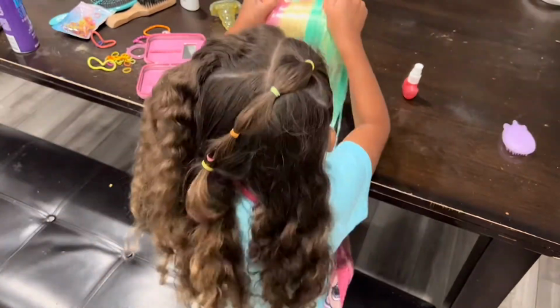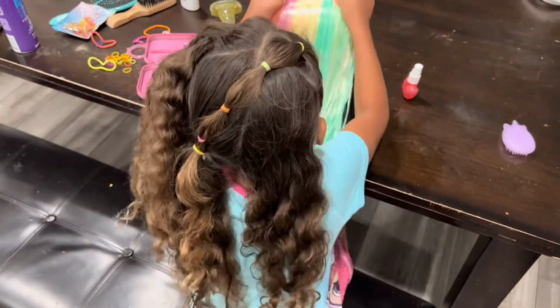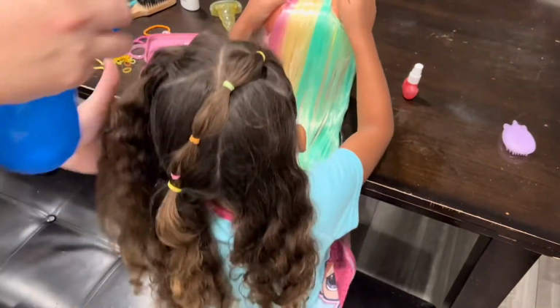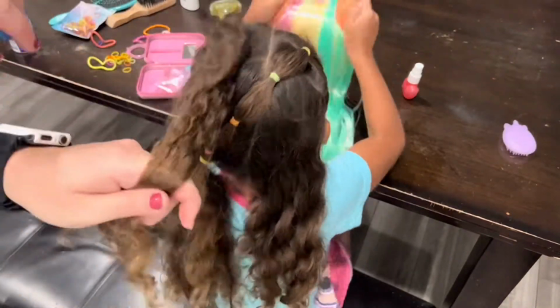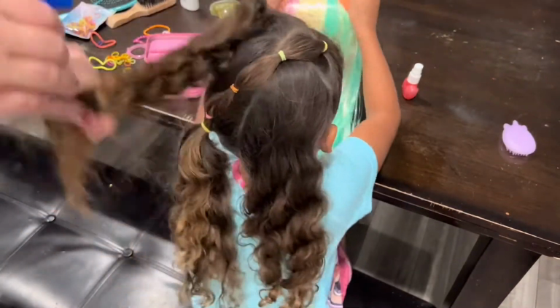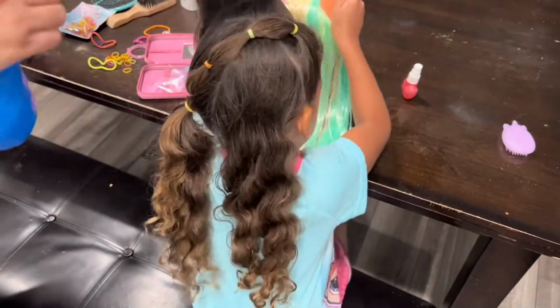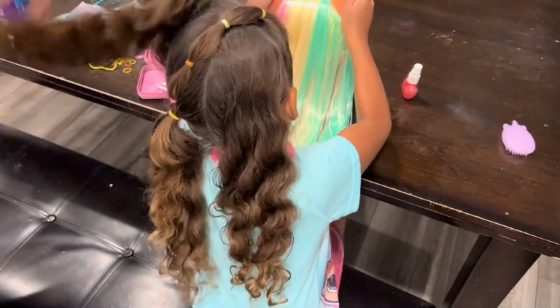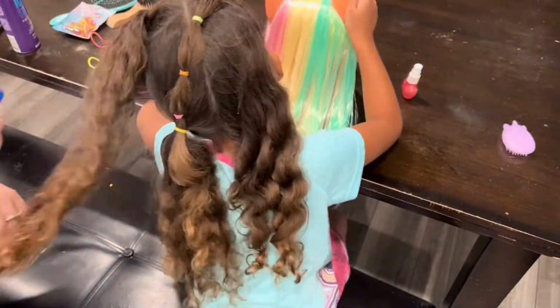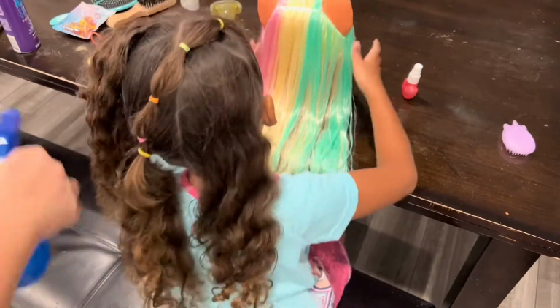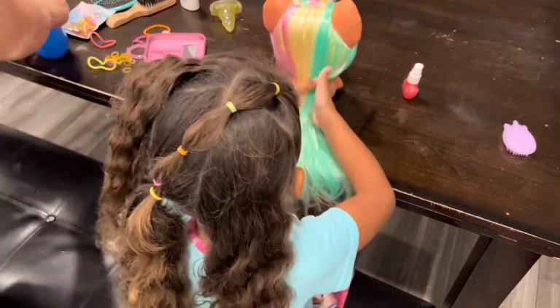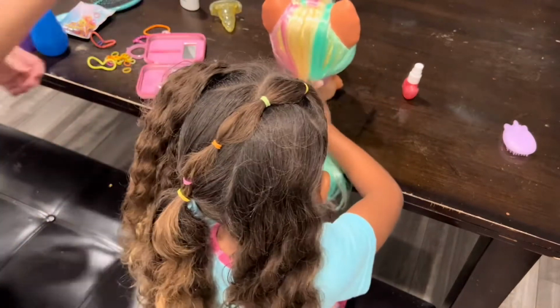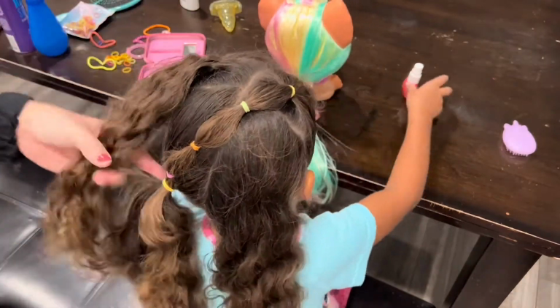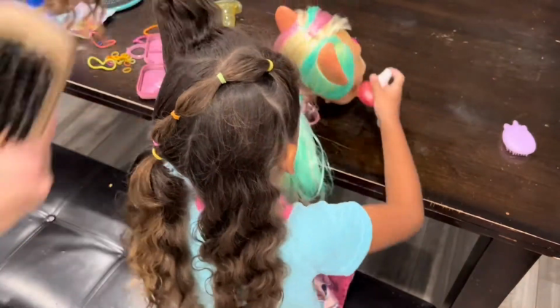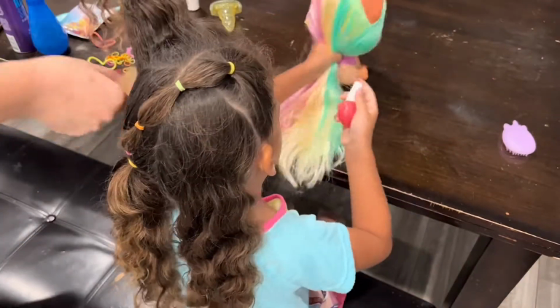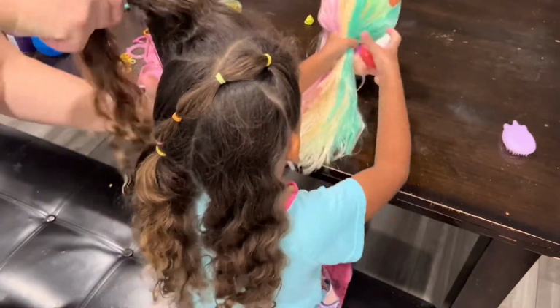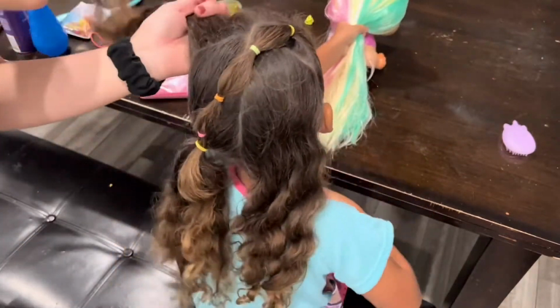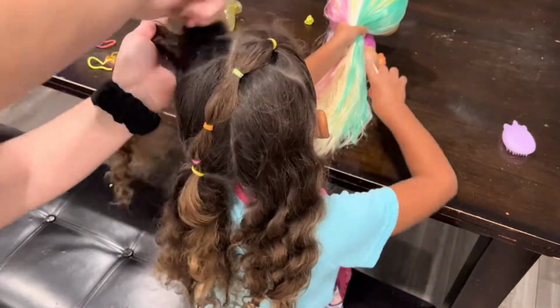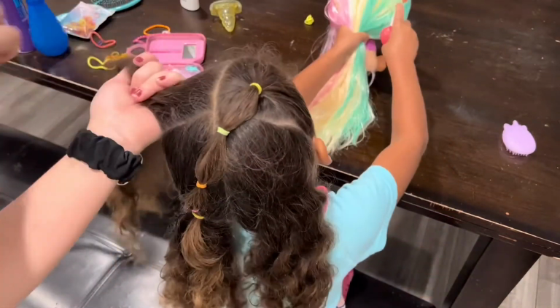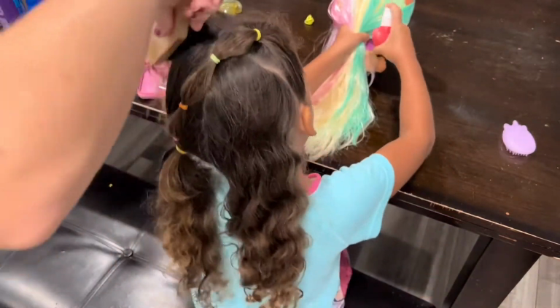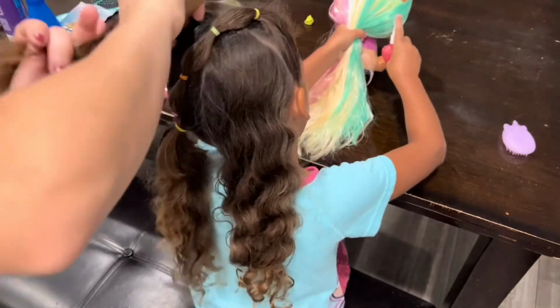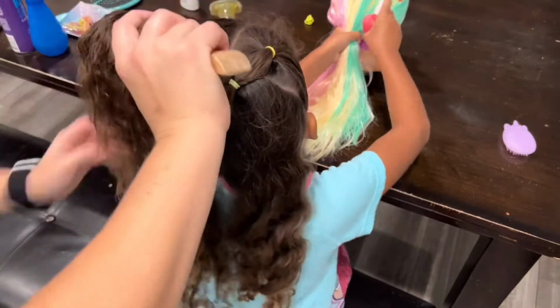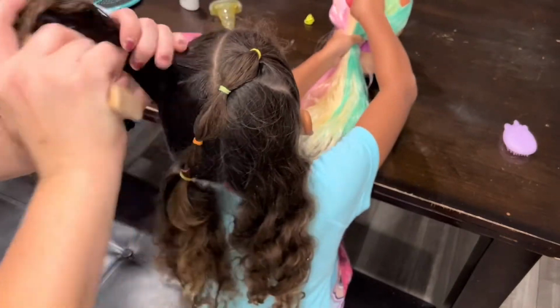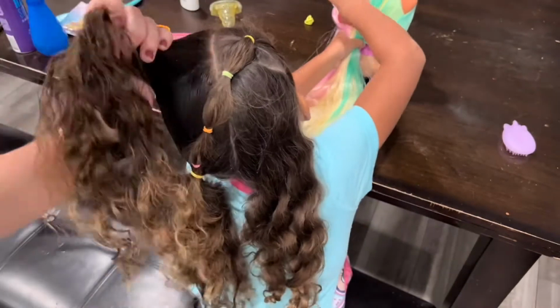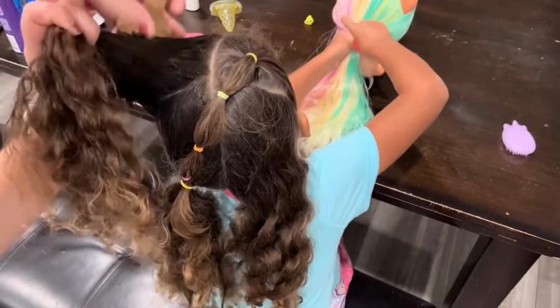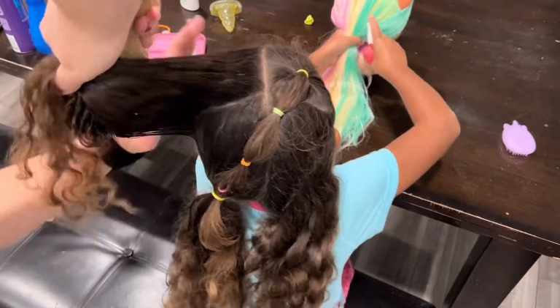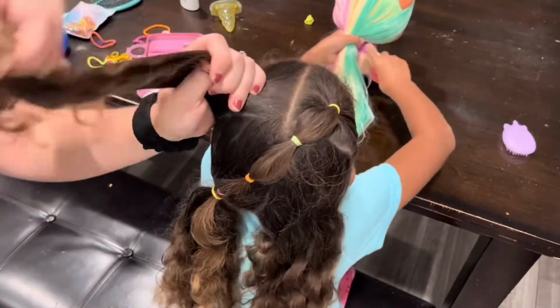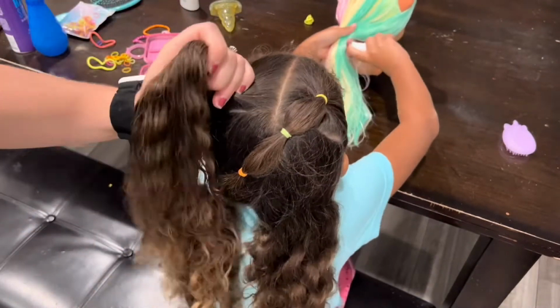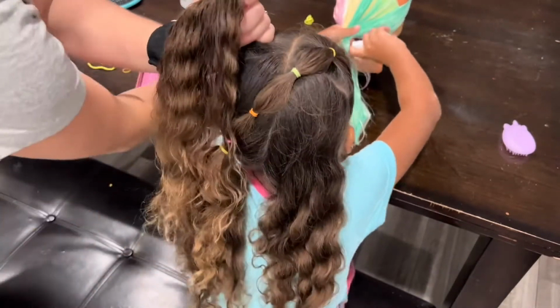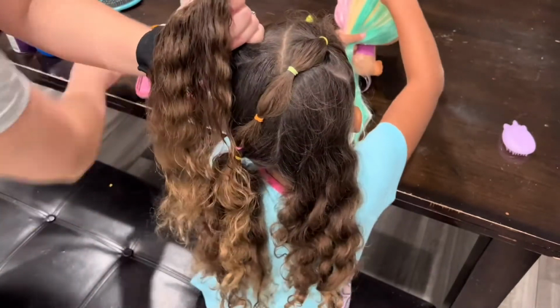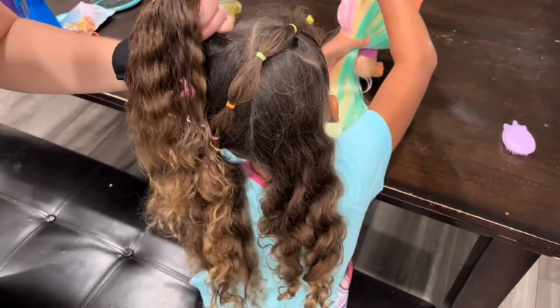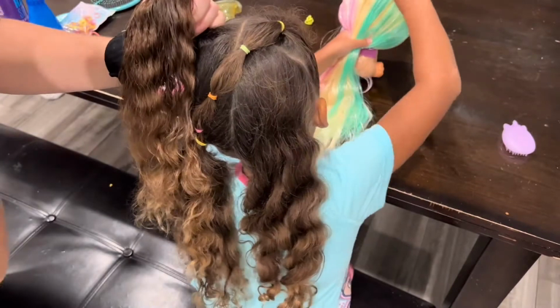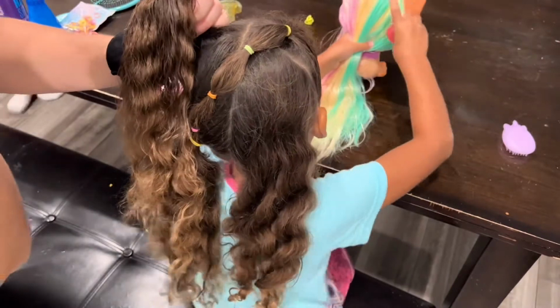Now we're working on the left side of the top of her hair. This is going to come in two braids and go across the back of her head, and I'm going to secure it to the right ponytail down at the bottom, so it's going to be like a crisscross pattern in the back of her hair. I just wanted to explain a little bit of what I'm doing.